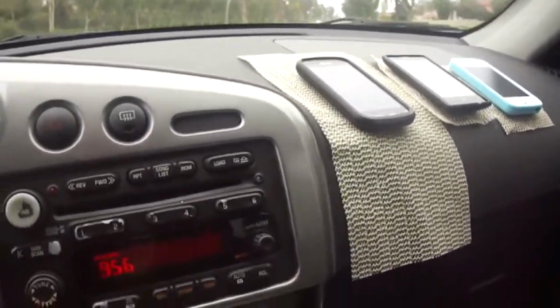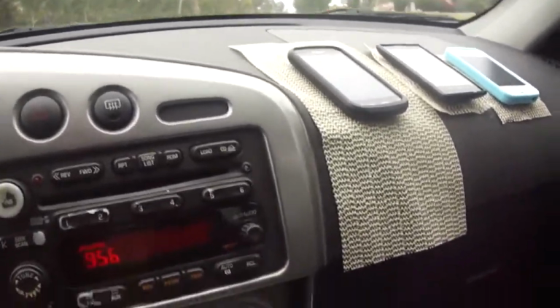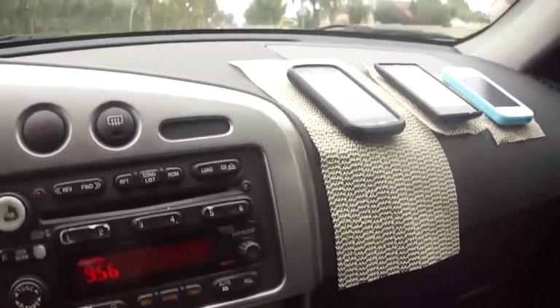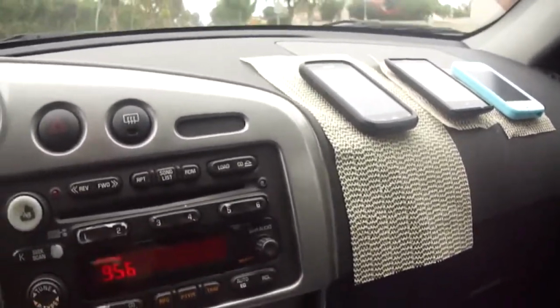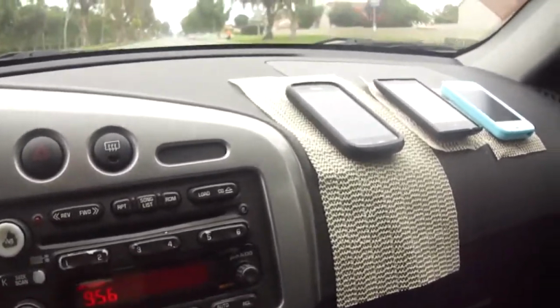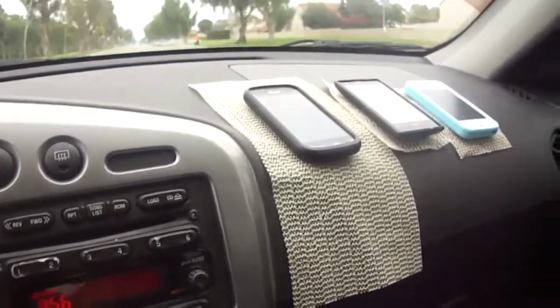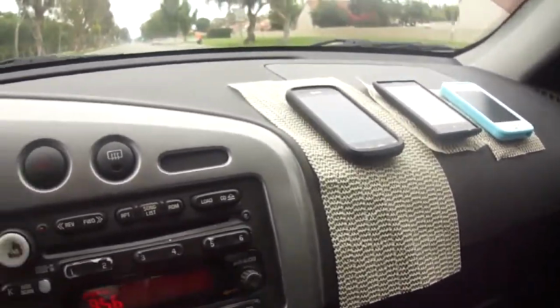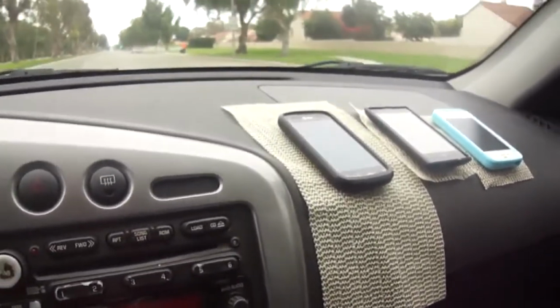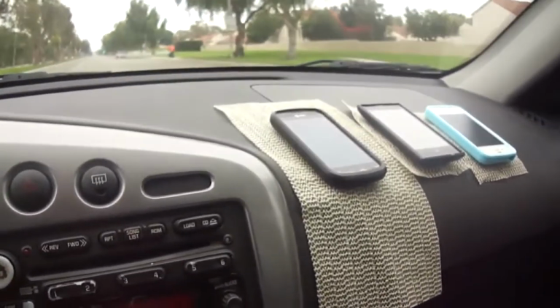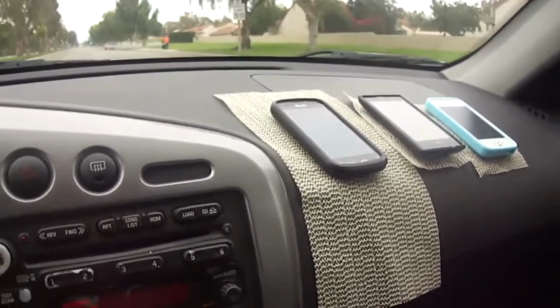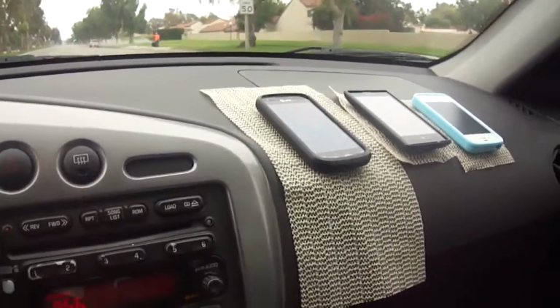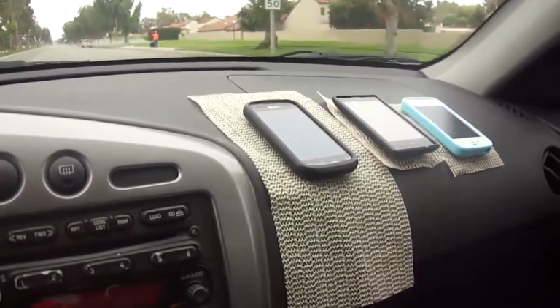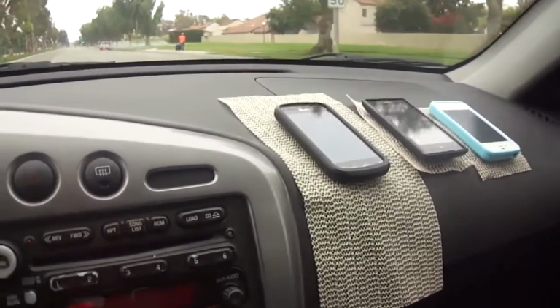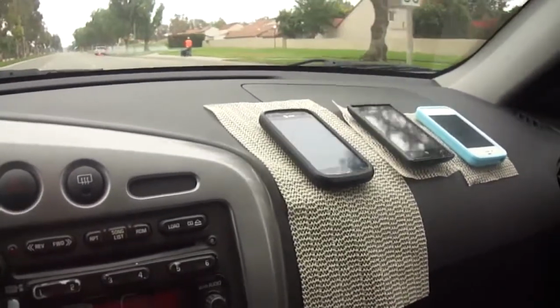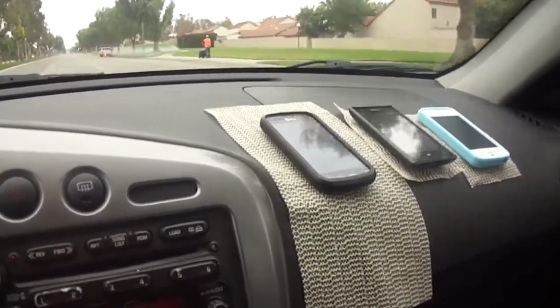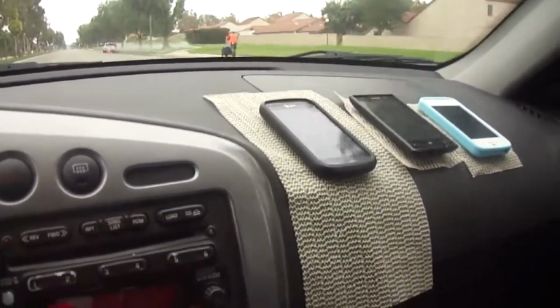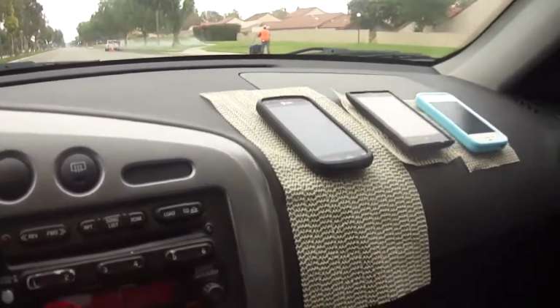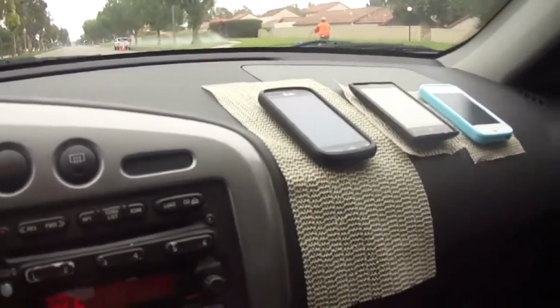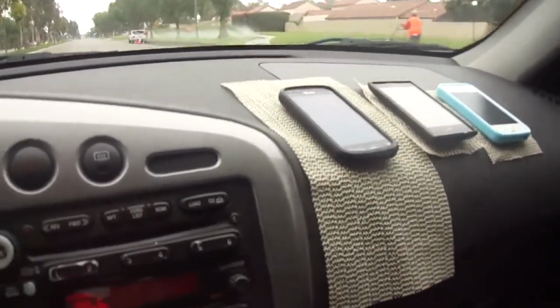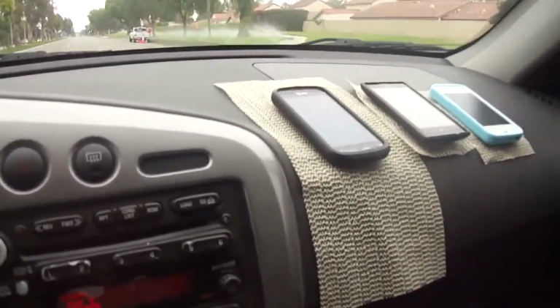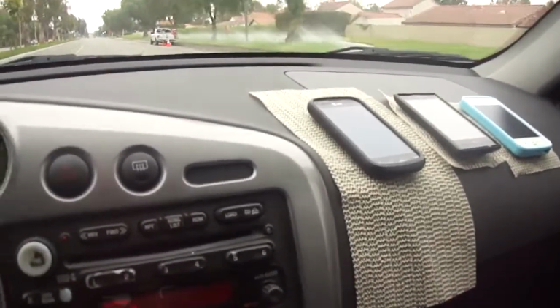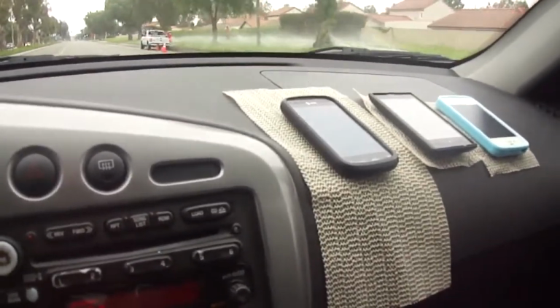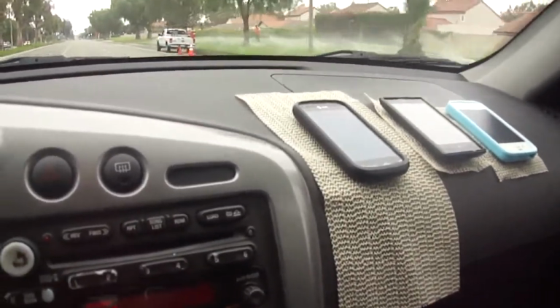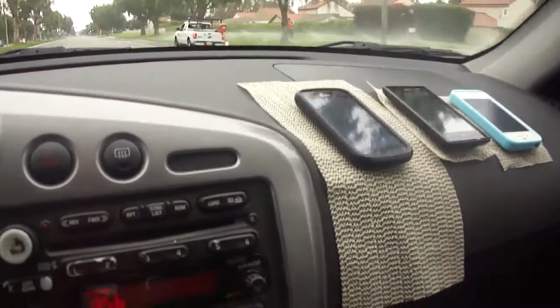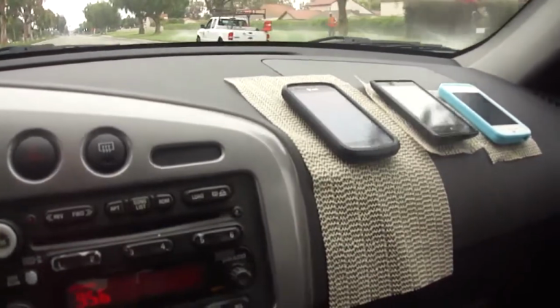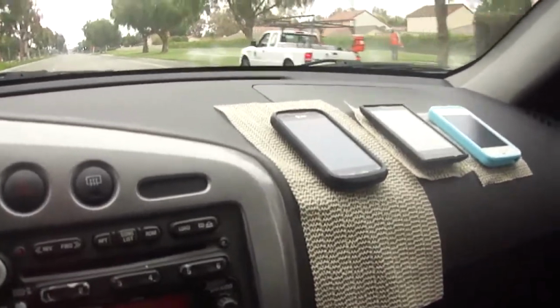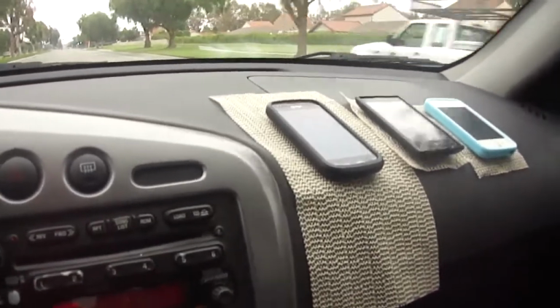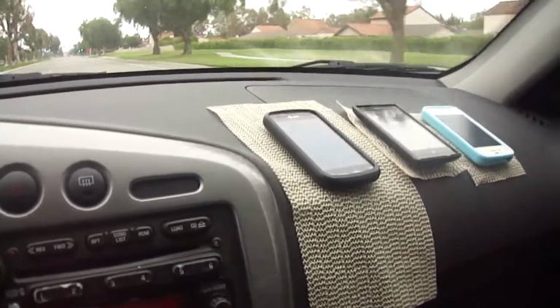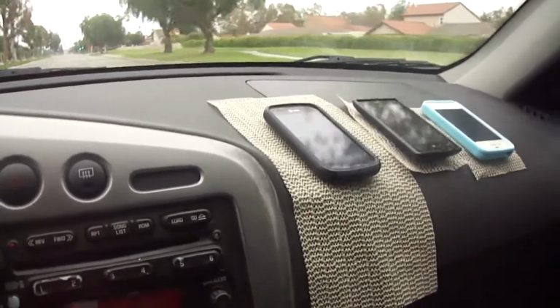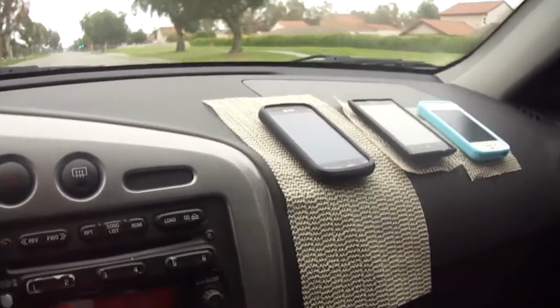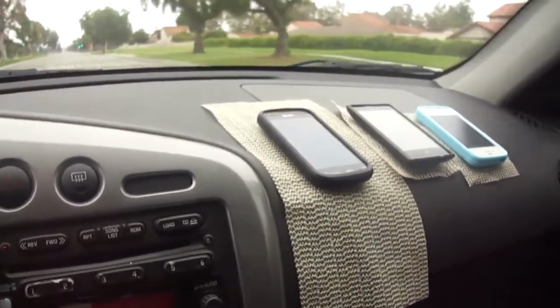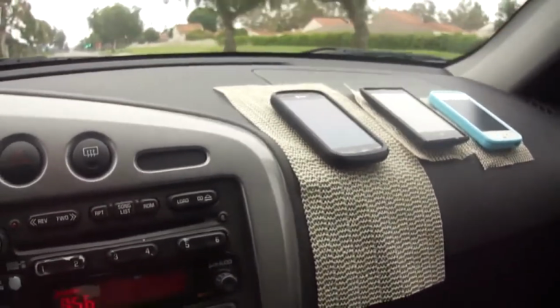And also I can use that cabinet liner — it's actually lined my cabinets too, so it serves a dual purpose.